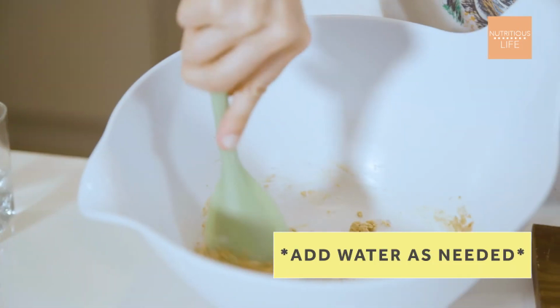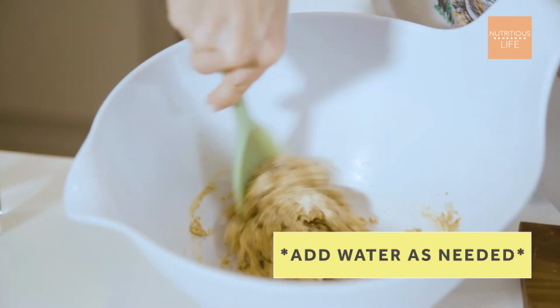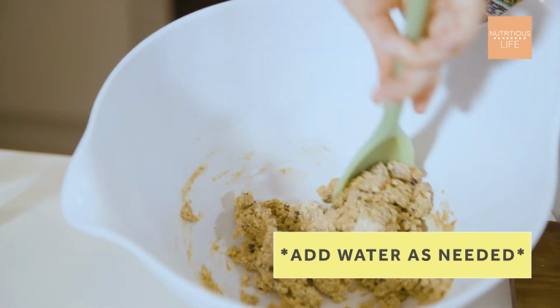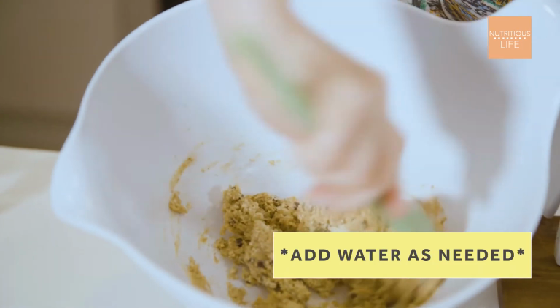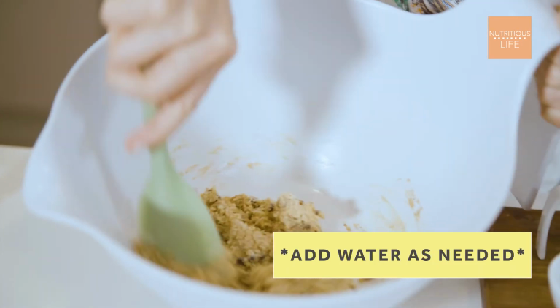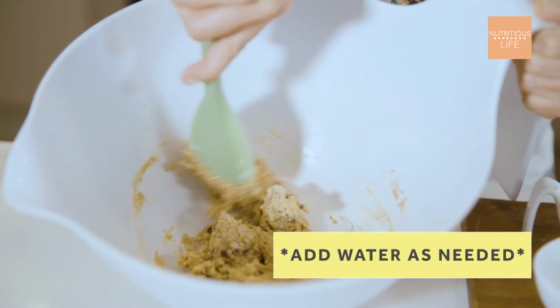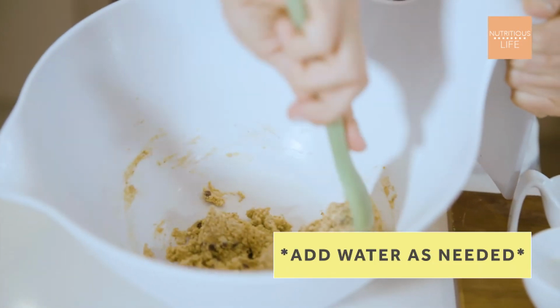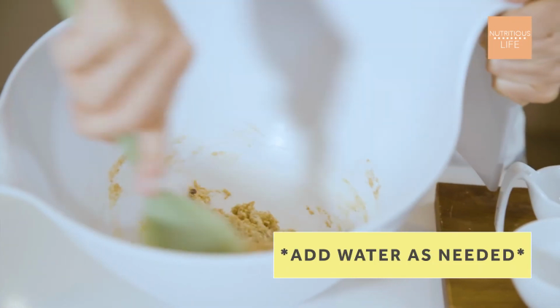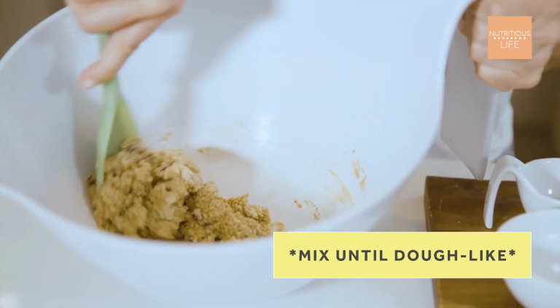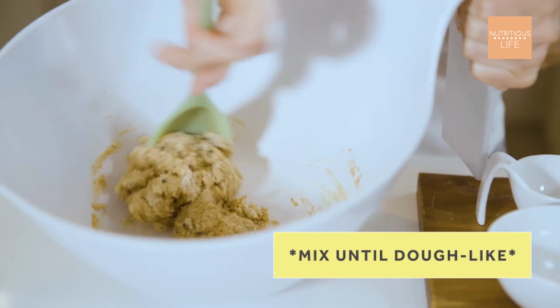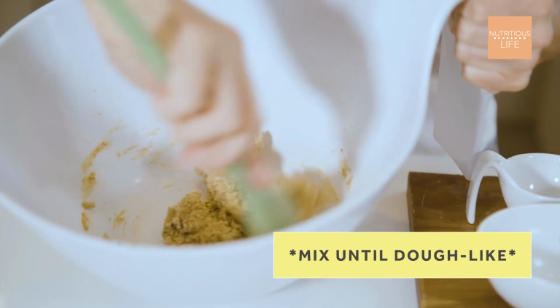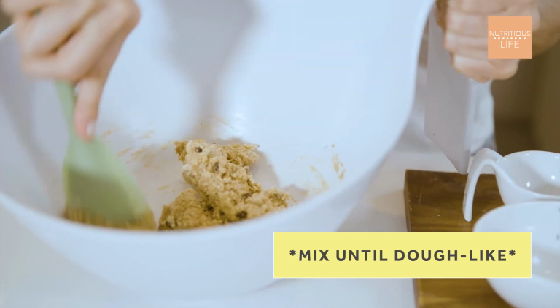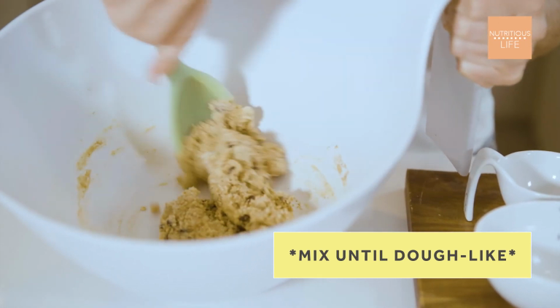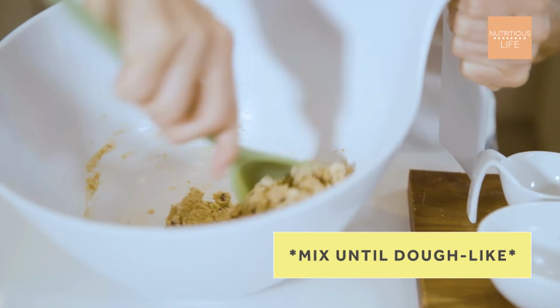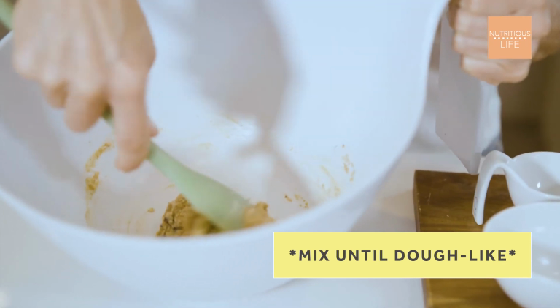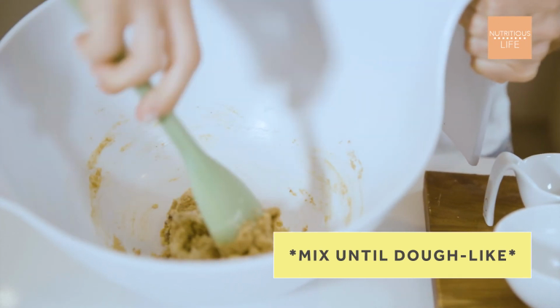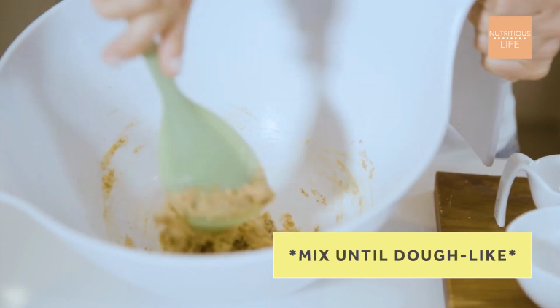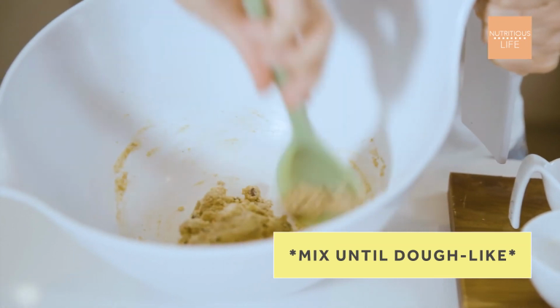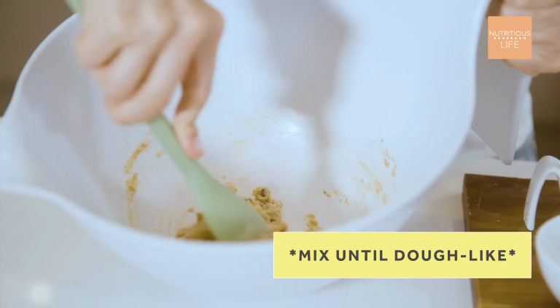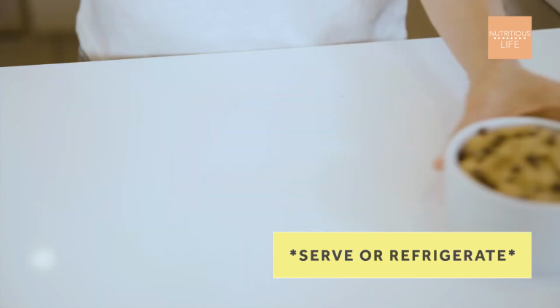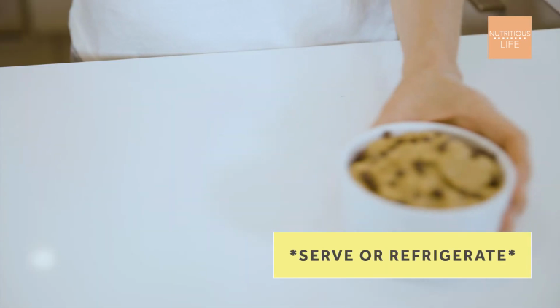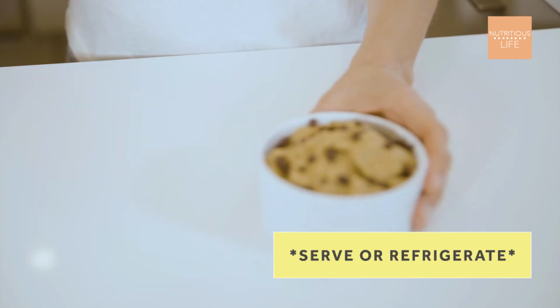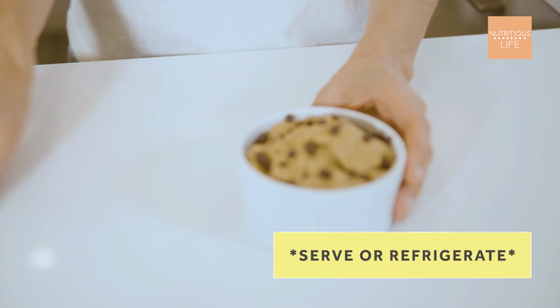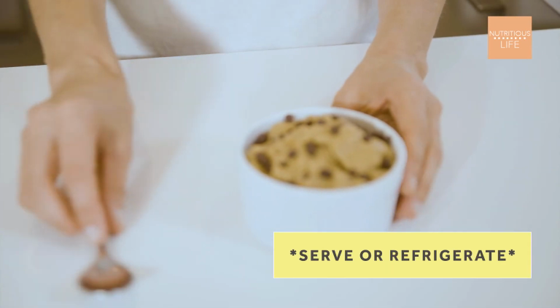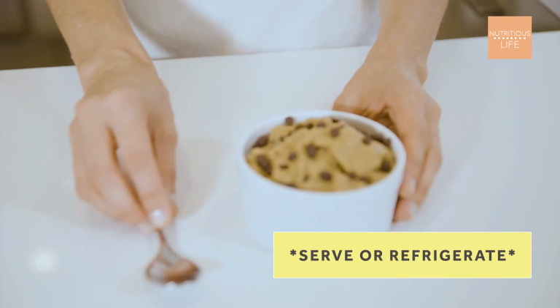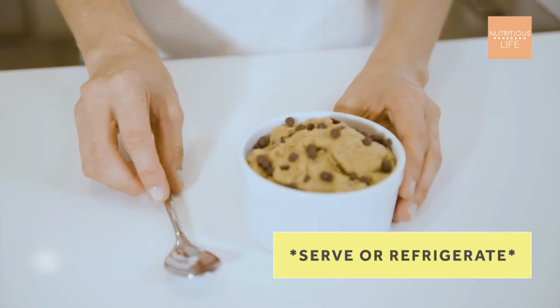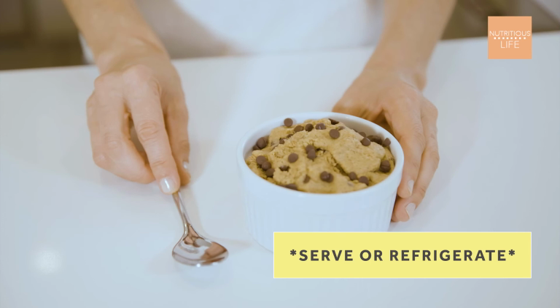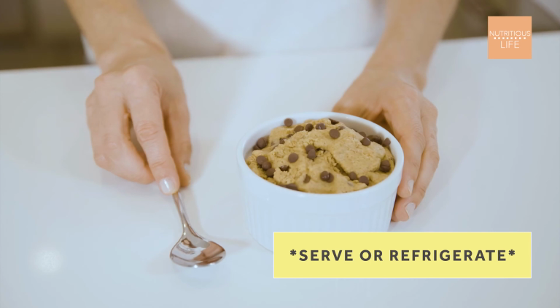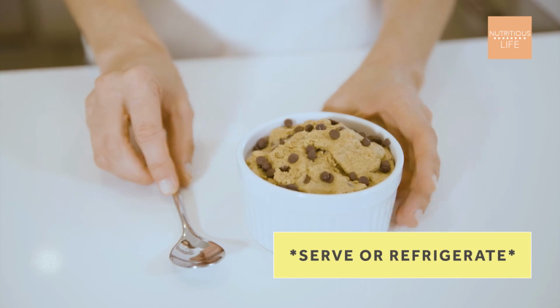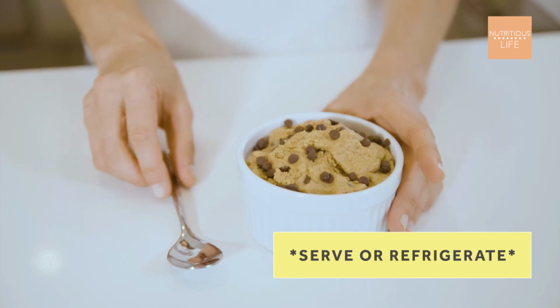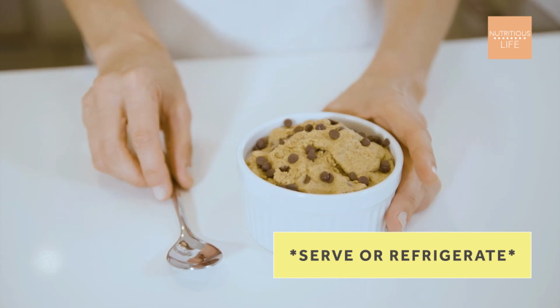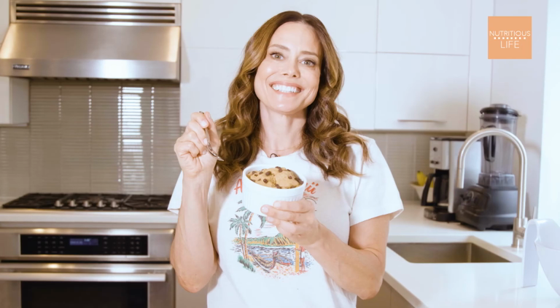Add water as needed. Continue to mix together until it forms a dough-like consistency. Serve immediately or refrigerate if desired.